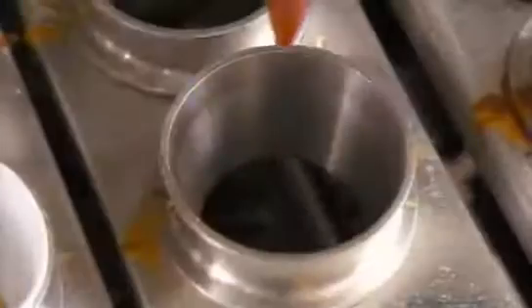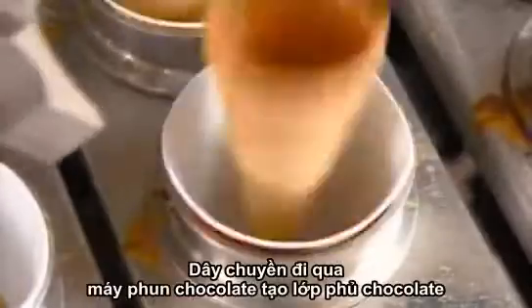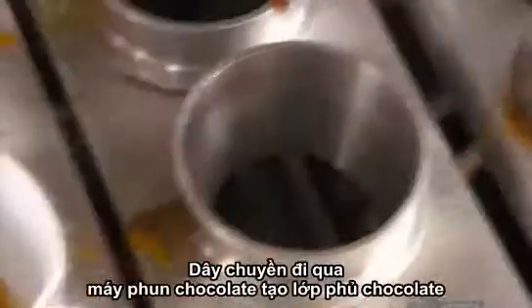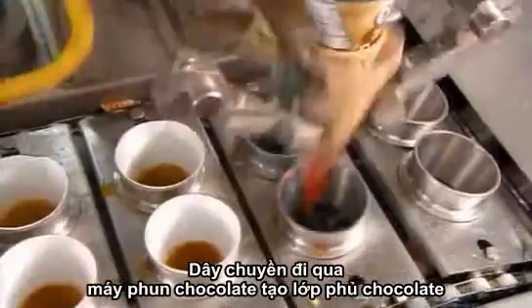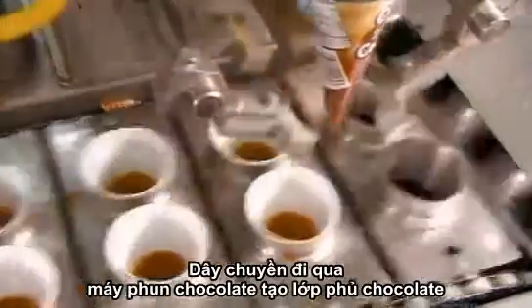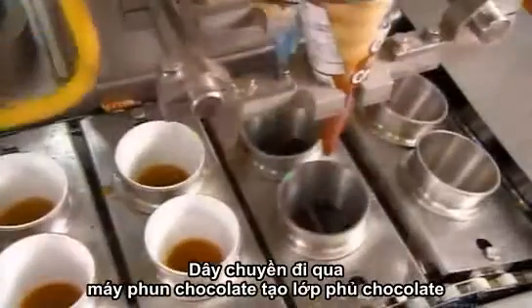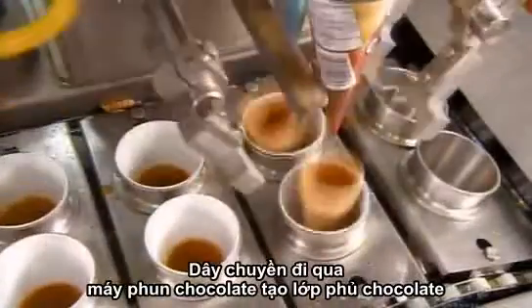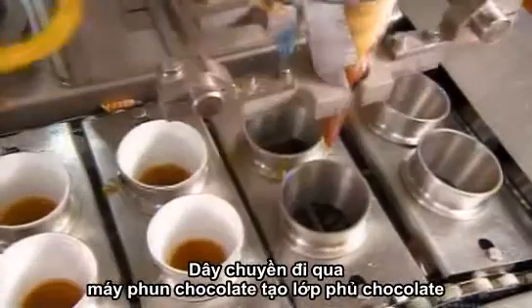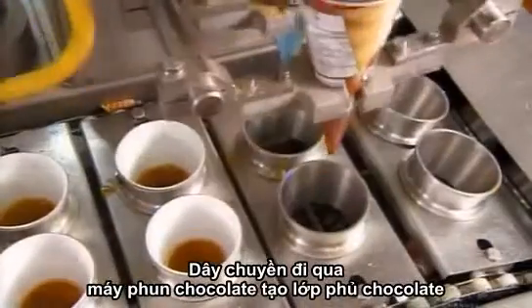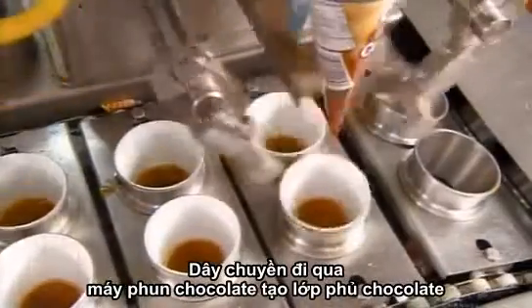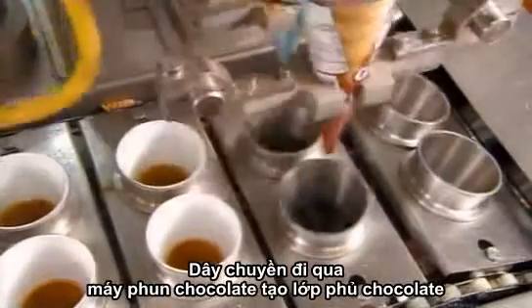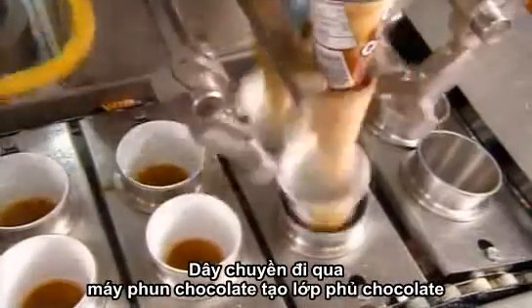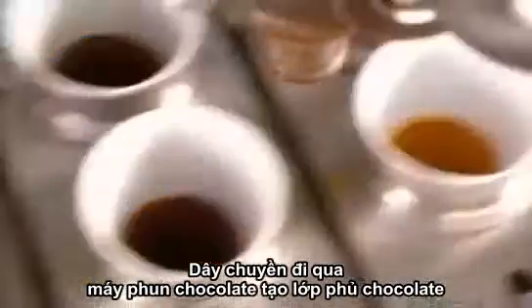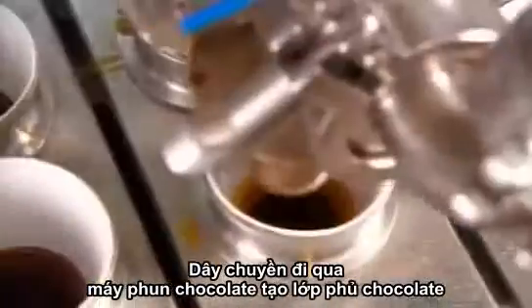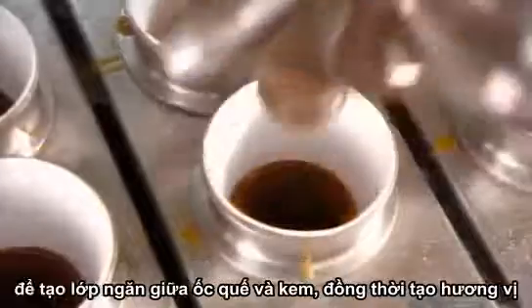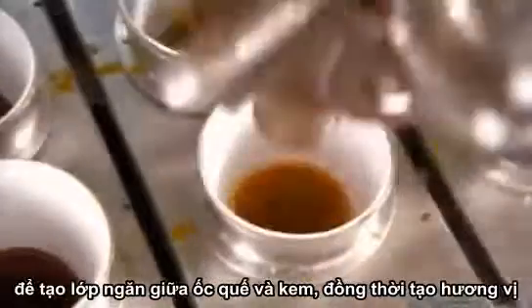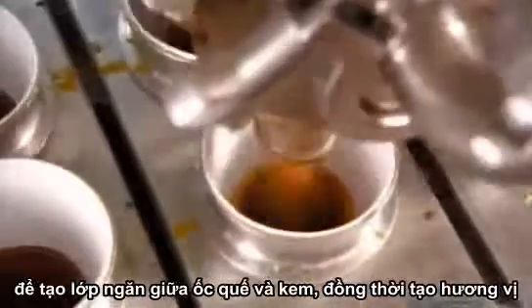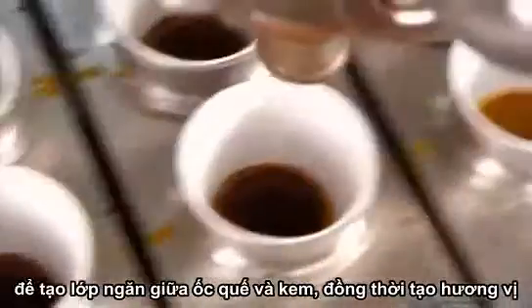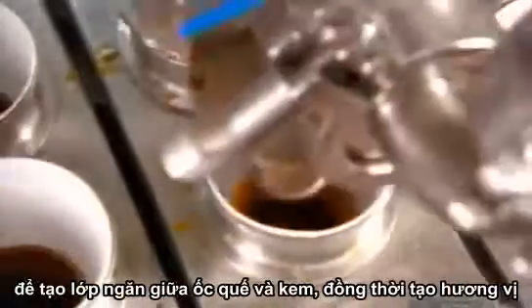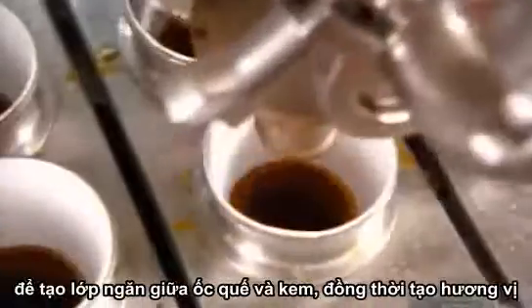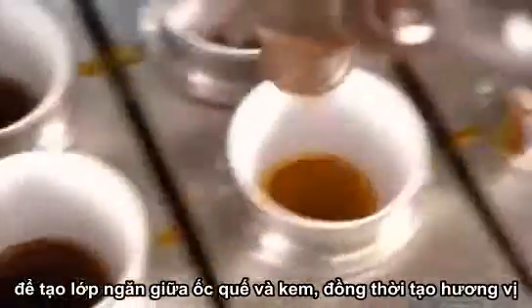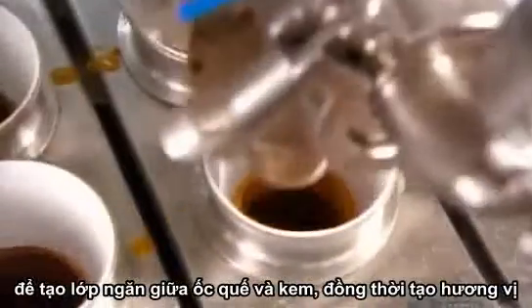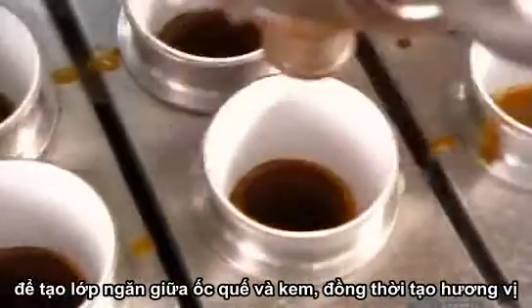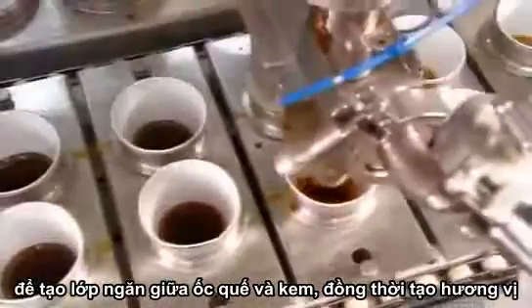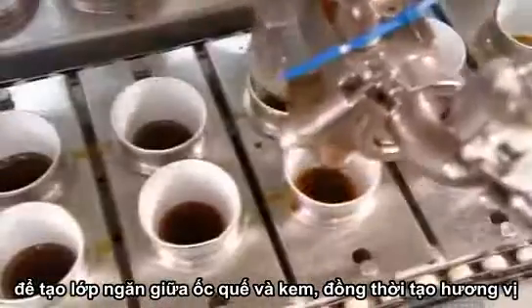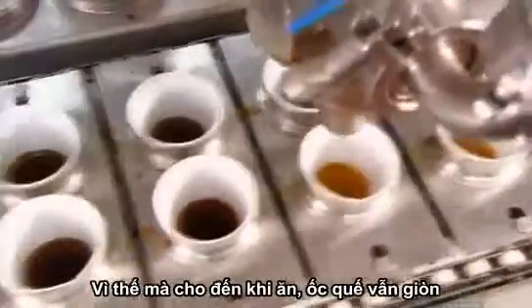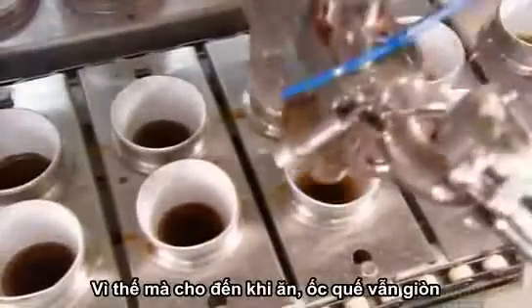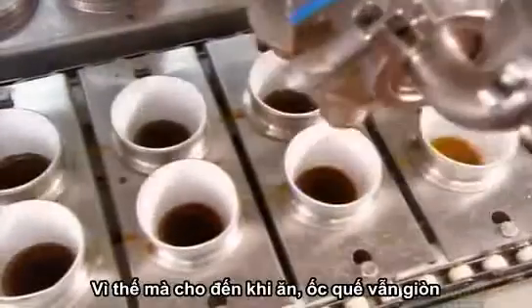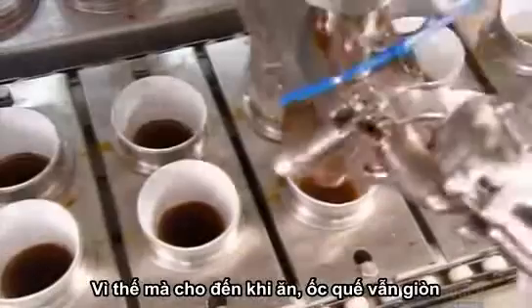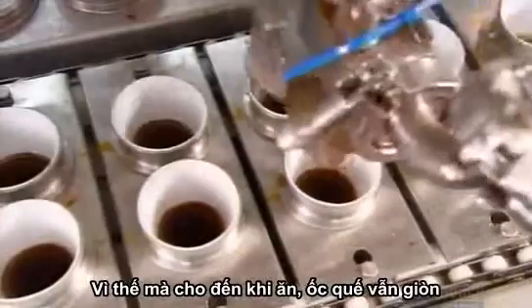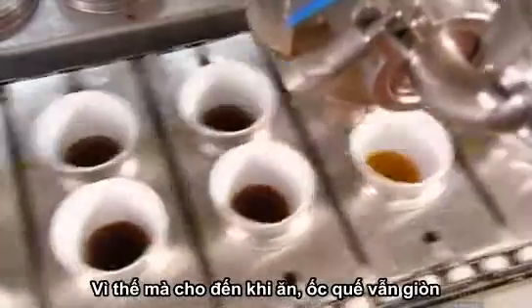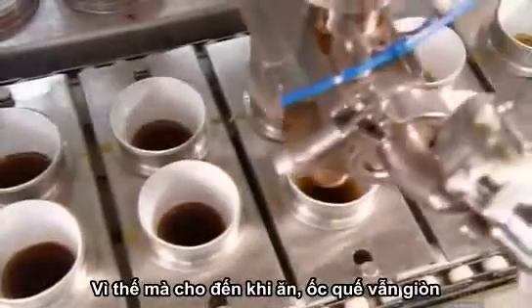They first pass under sprayers that coat the inside with a chocolatey coating, which adds flavor and creates a barrier between the cone and ice cream, so the cone remains crispy until you eat it.